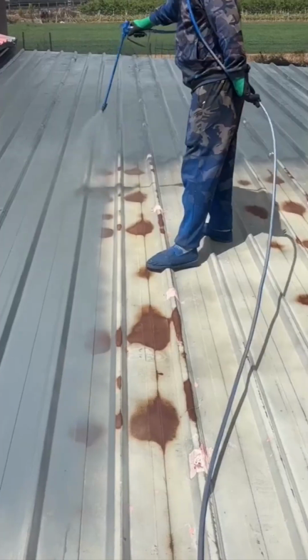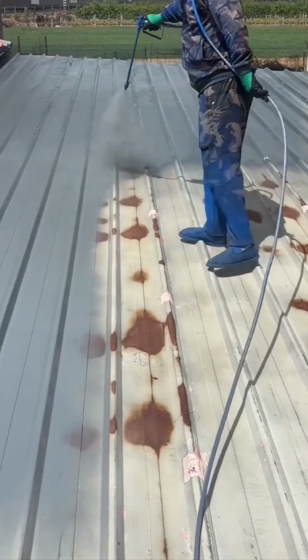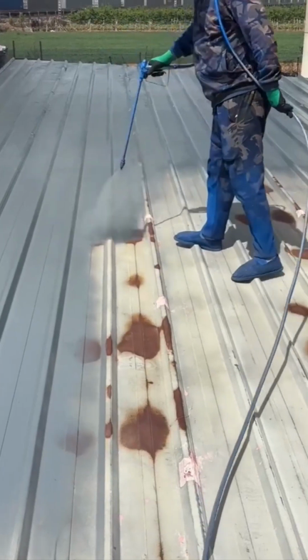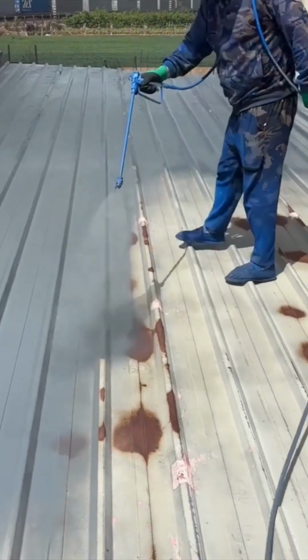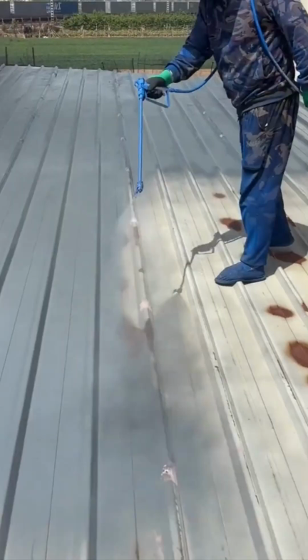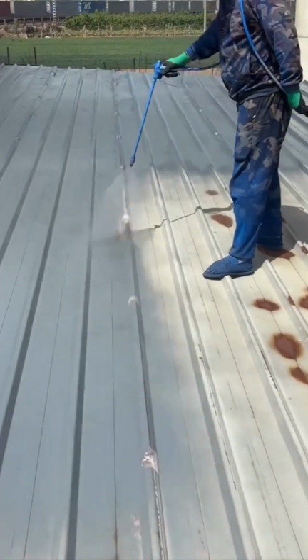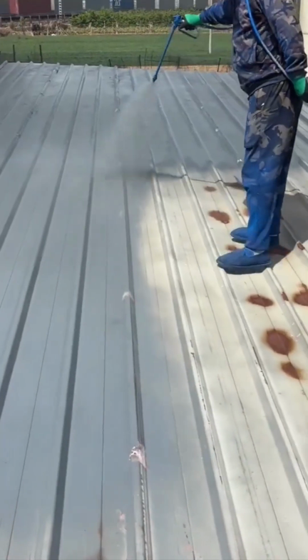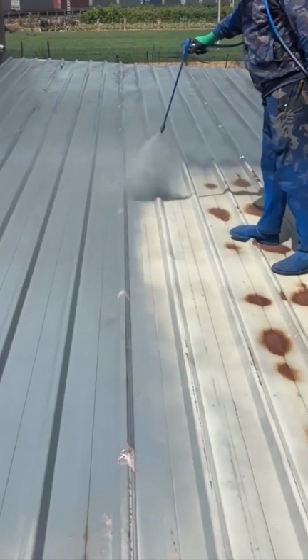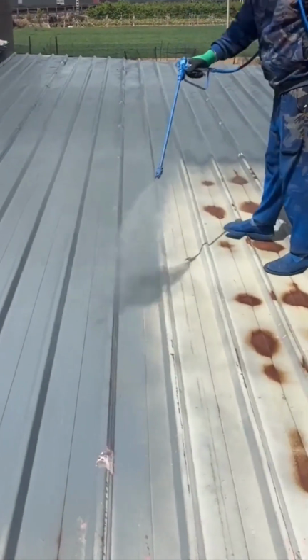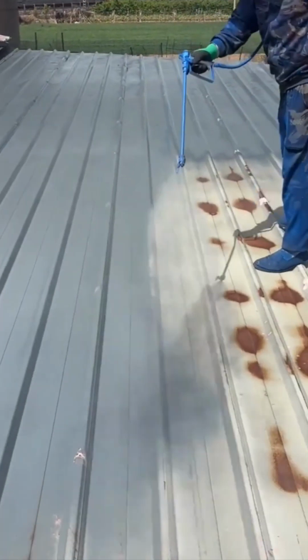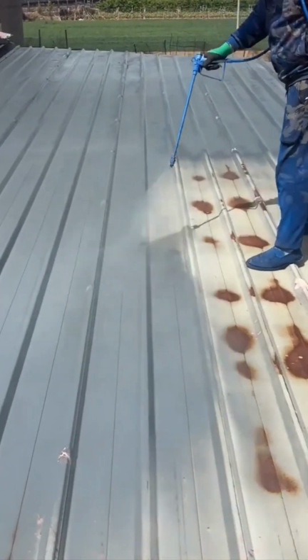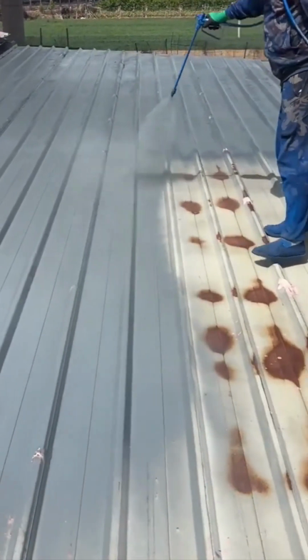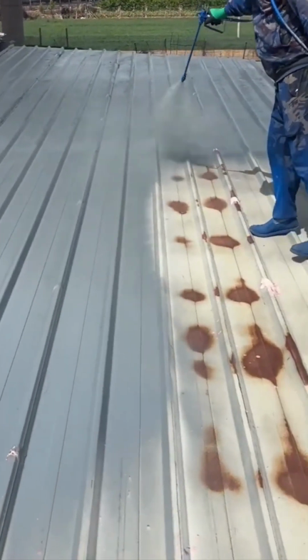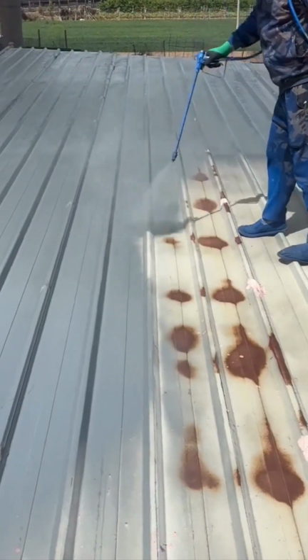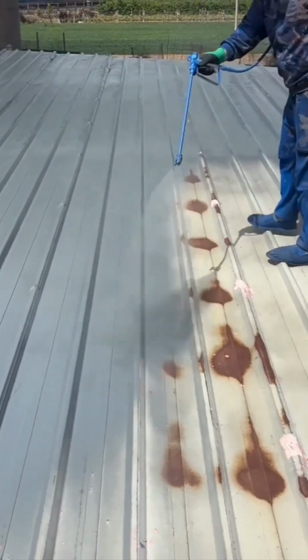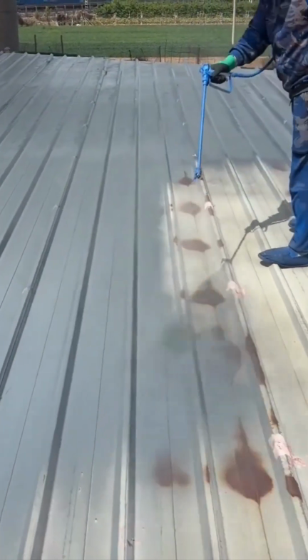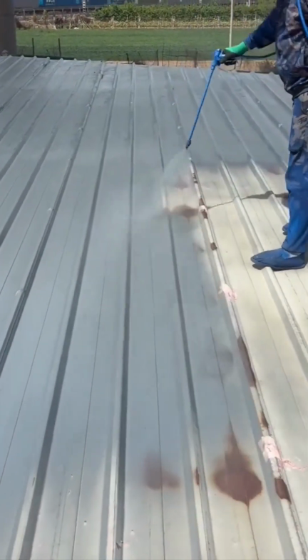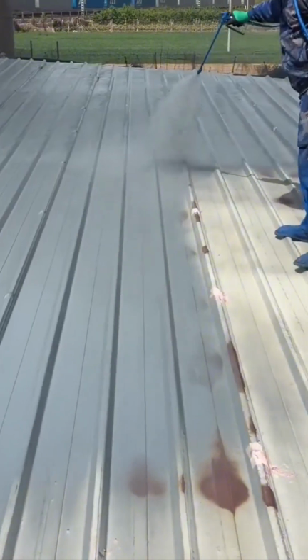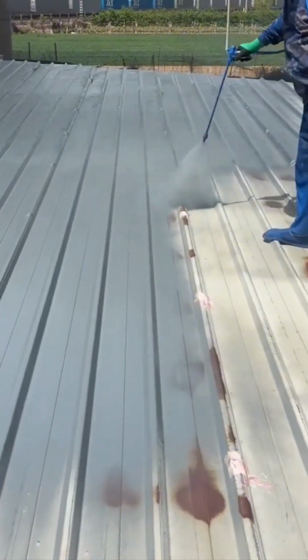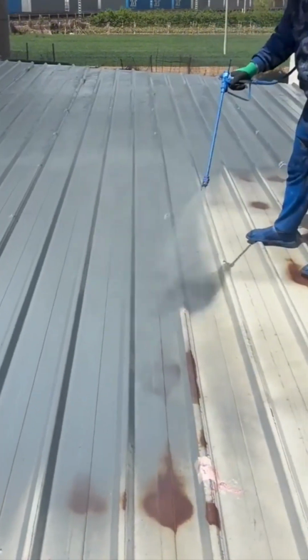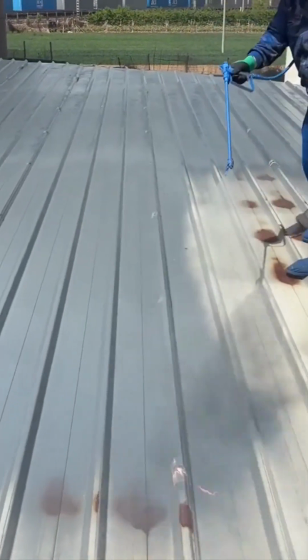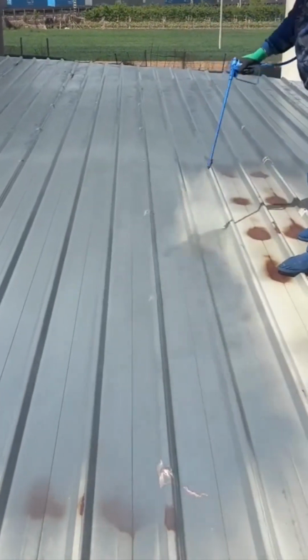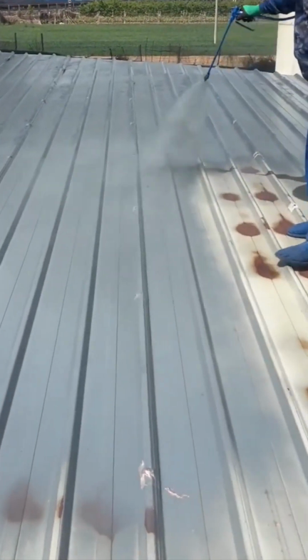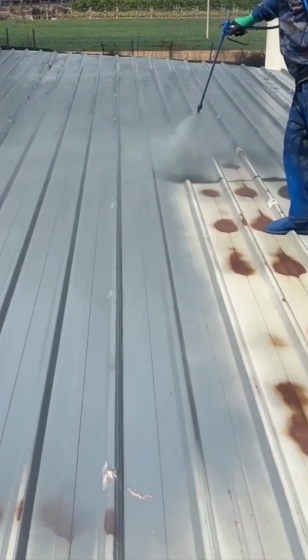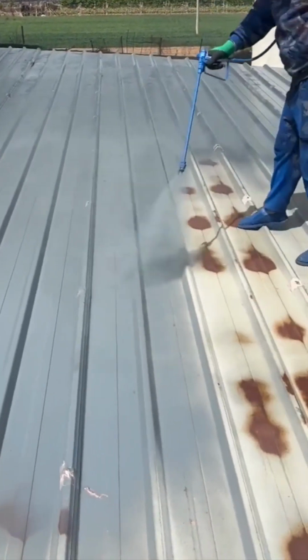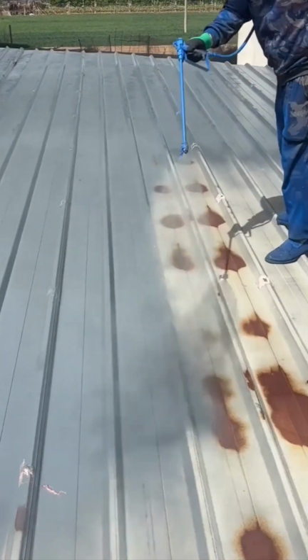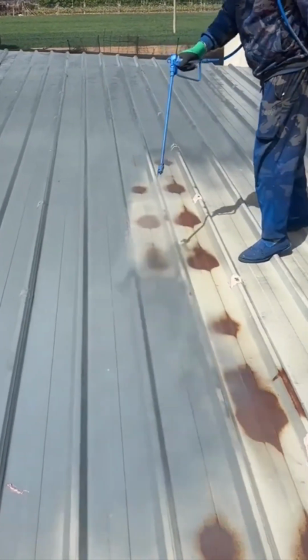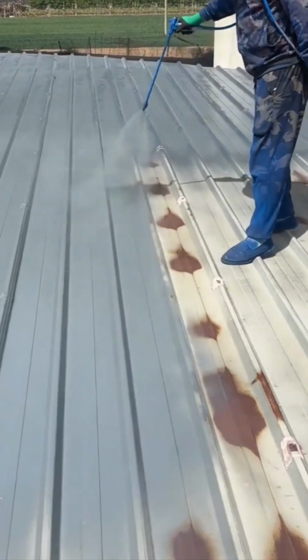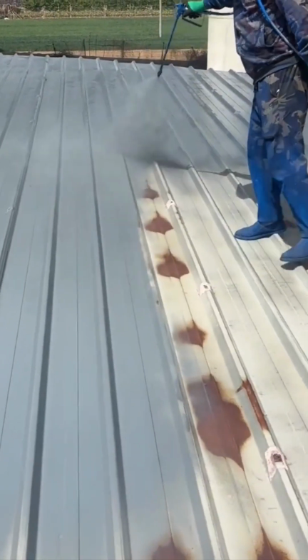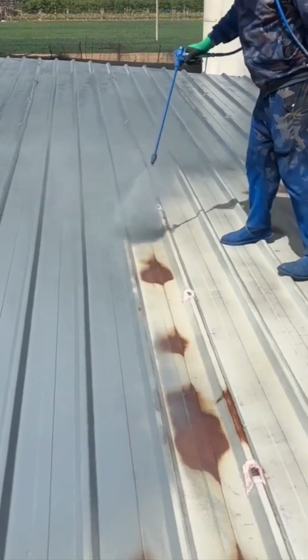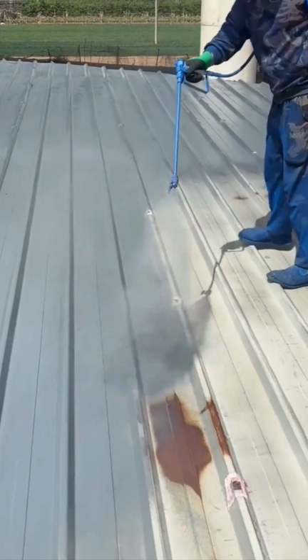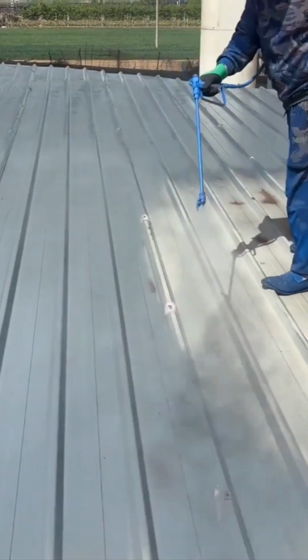Up on the roof again, this time with a sprayer. It's a coat of armor, a liquid shield being applied to protect the roof from the relentless assault of sun and rain. It's a dirty job, but the view must be incredible.